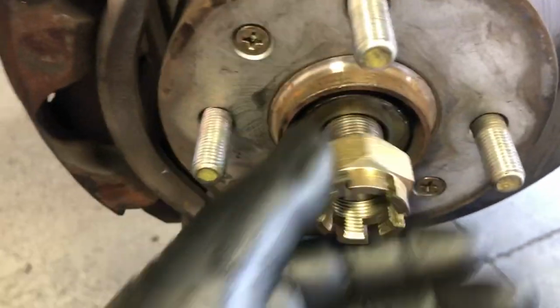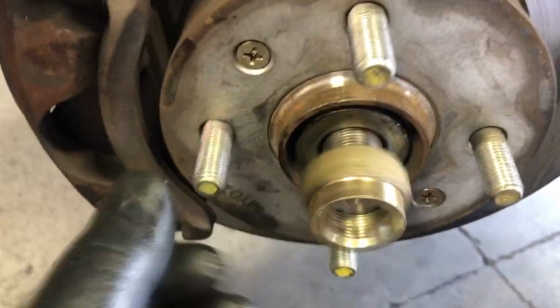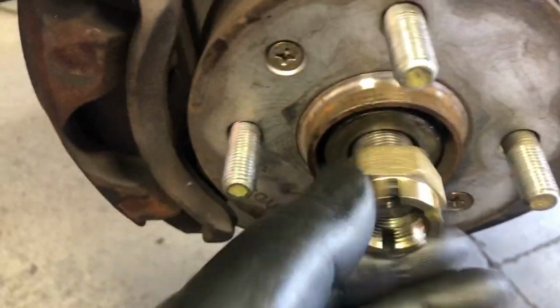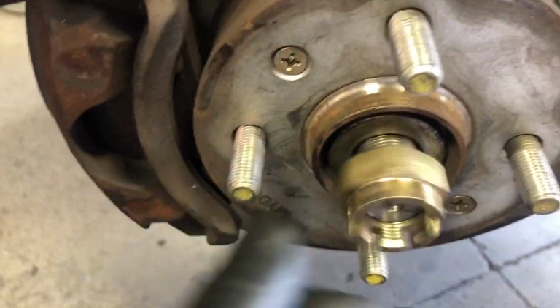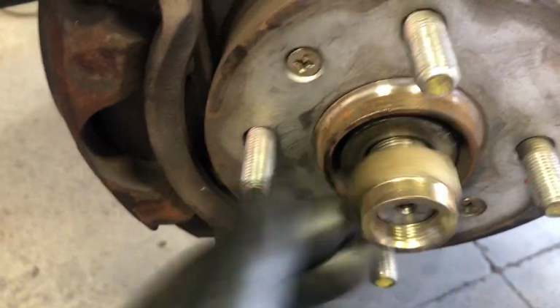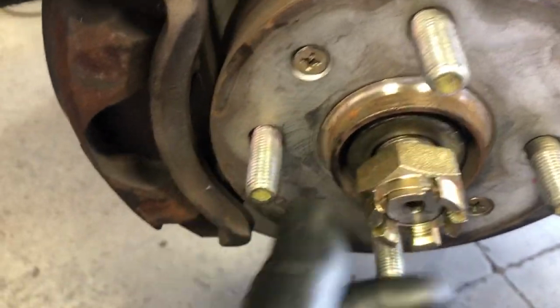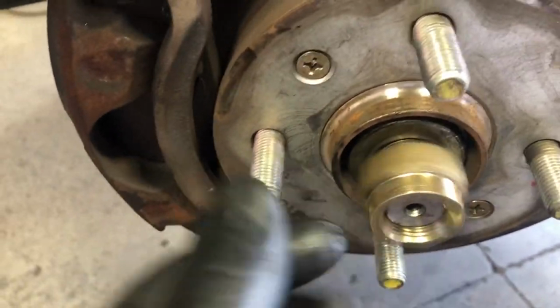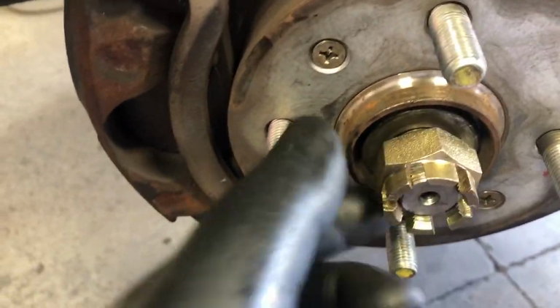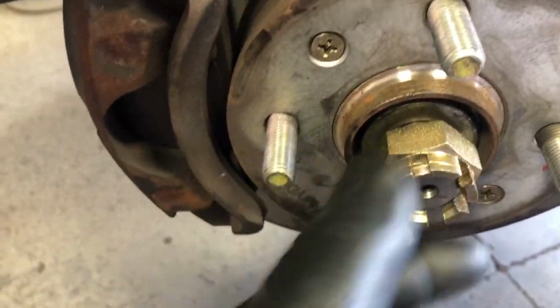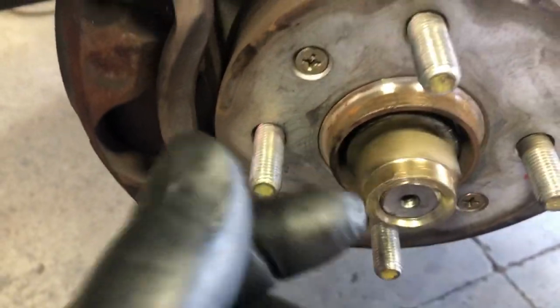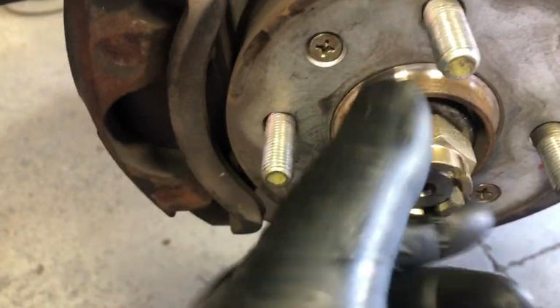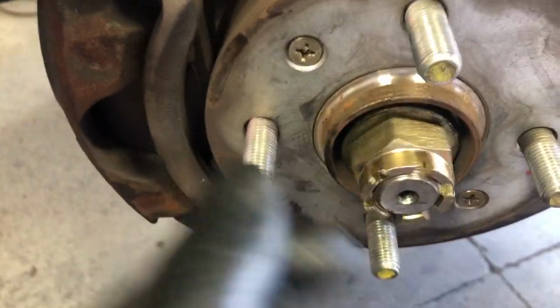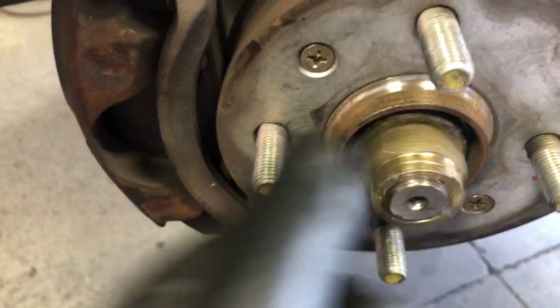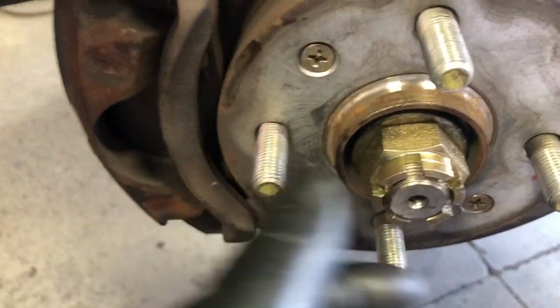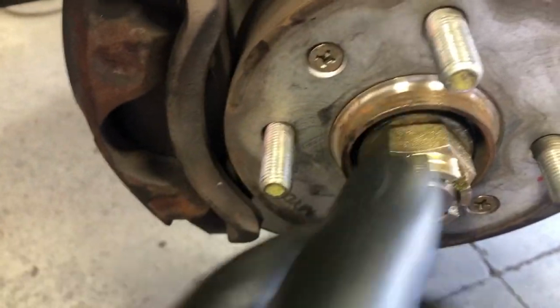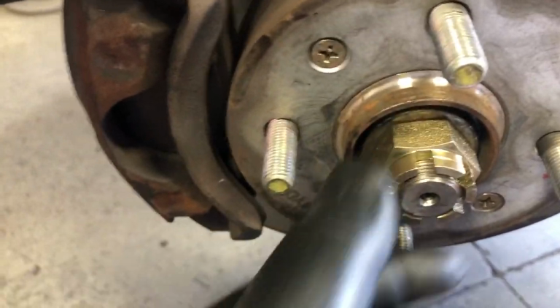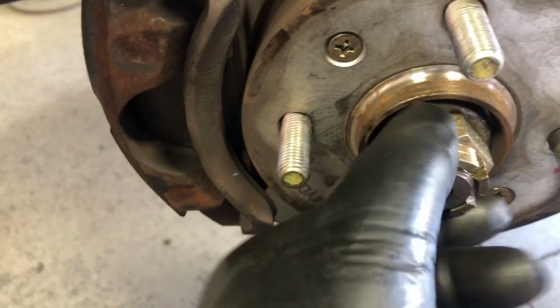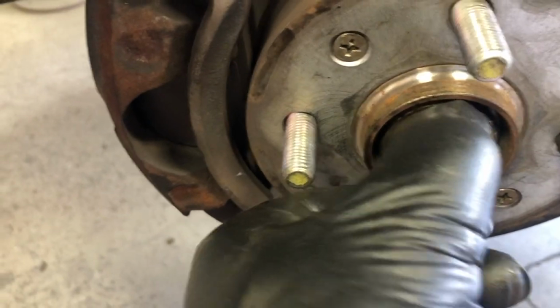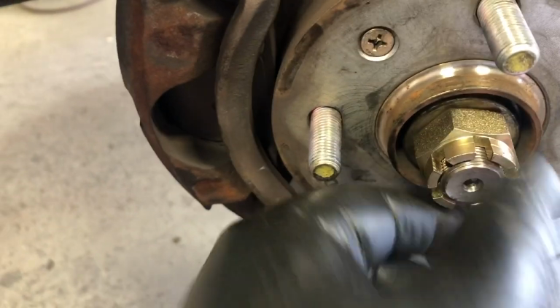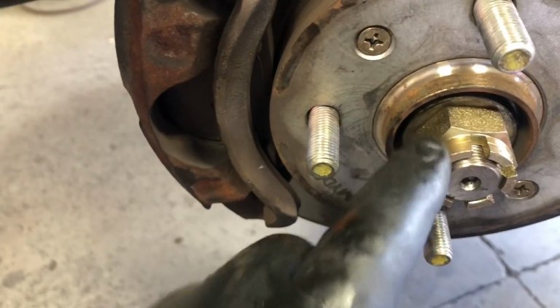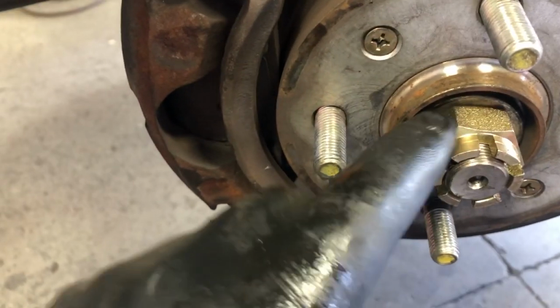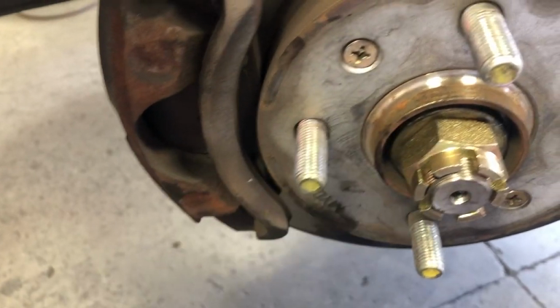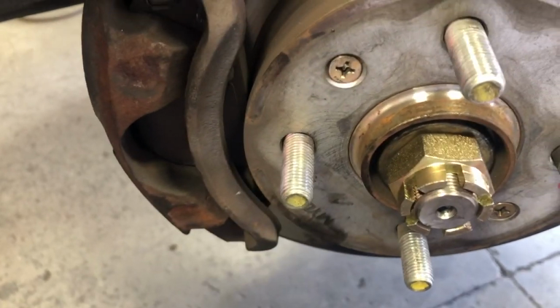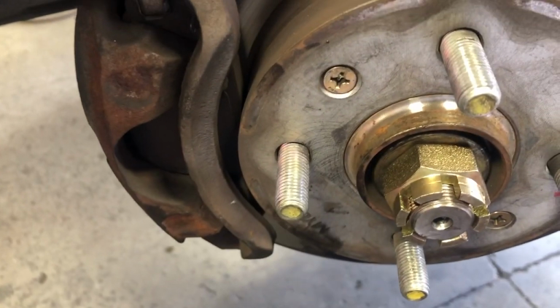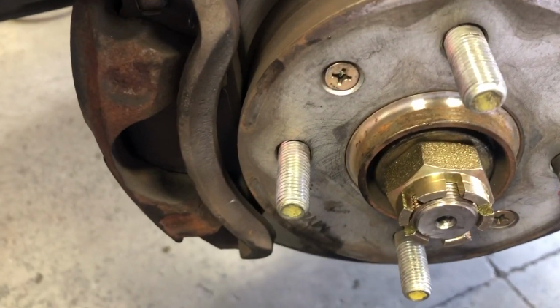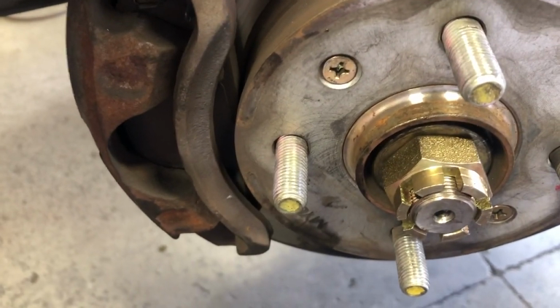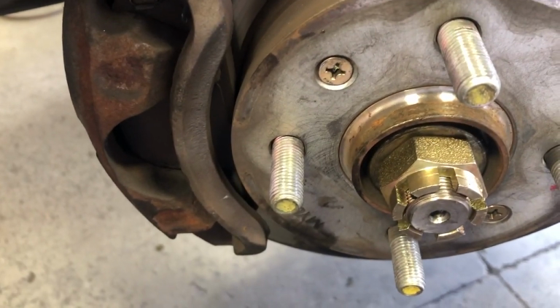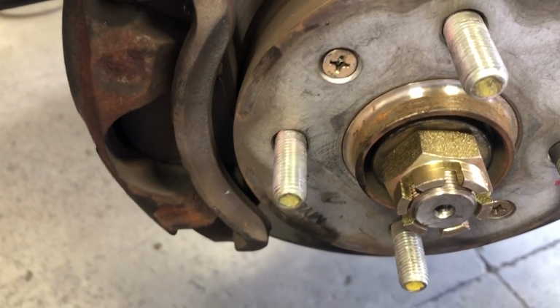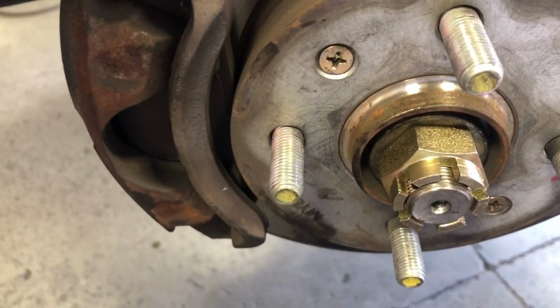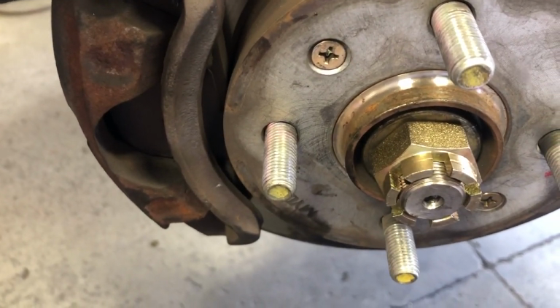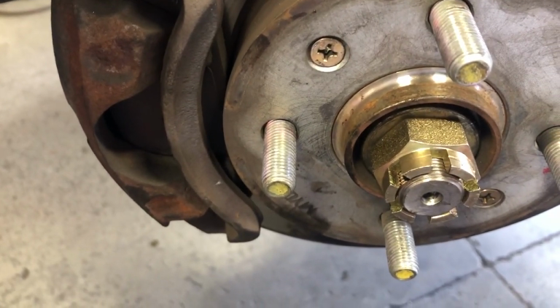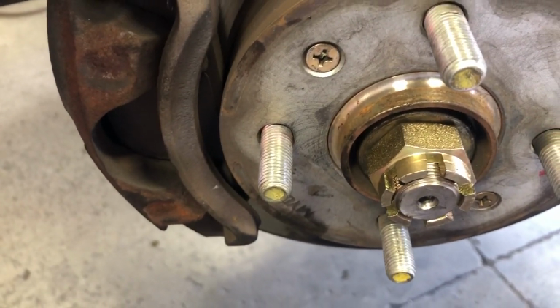This is a 2003, so the torque on this nut is going to be 175 foot-pounds on a 2003 Hyundai Accent.